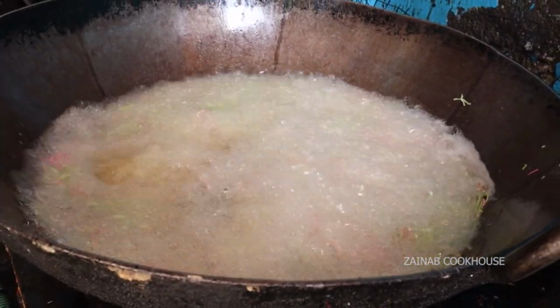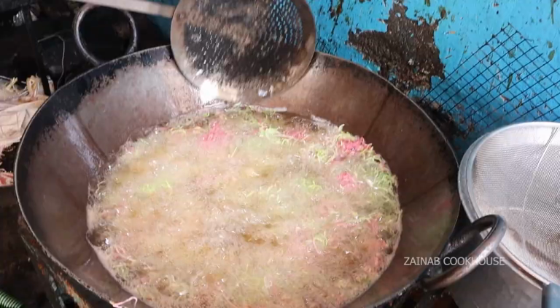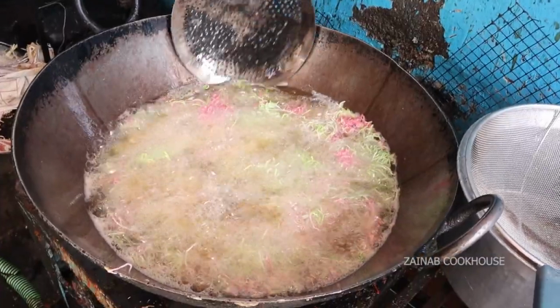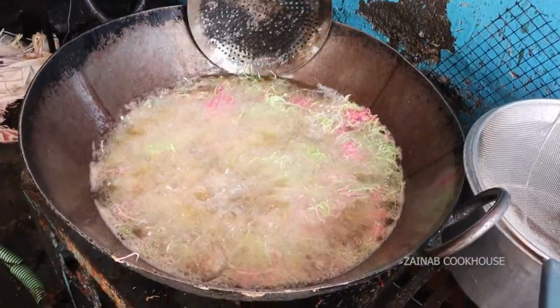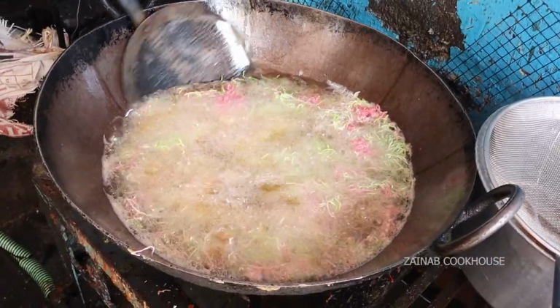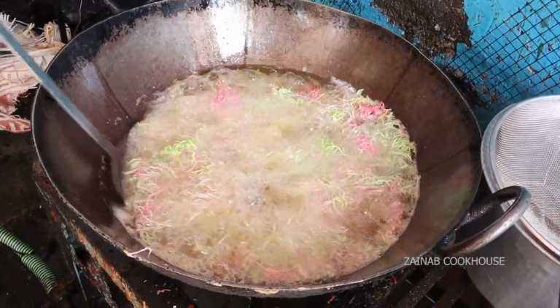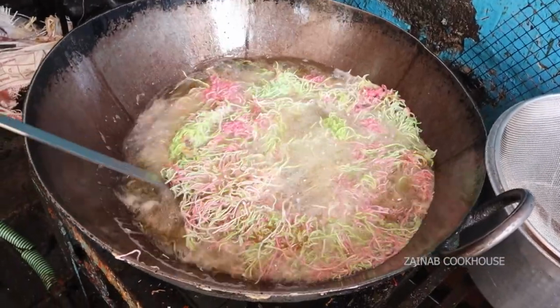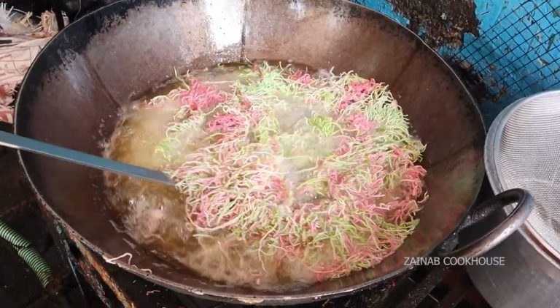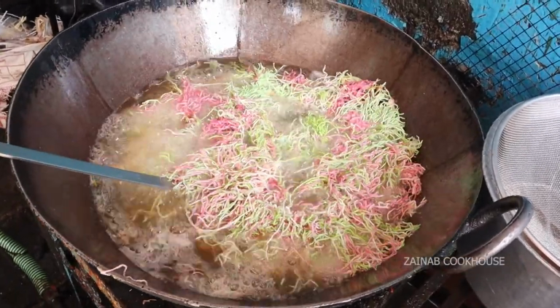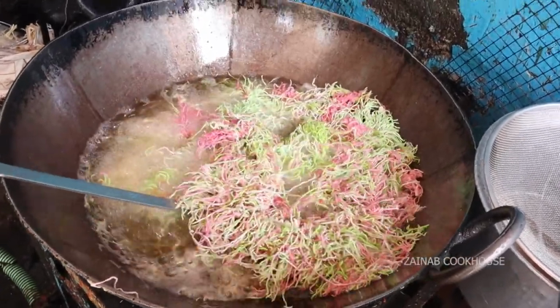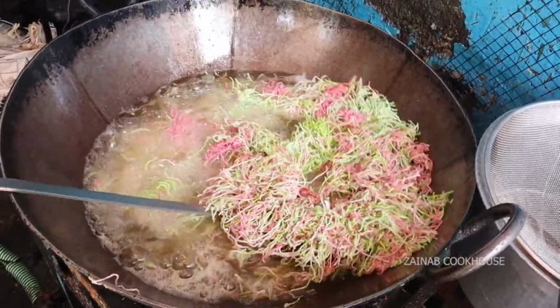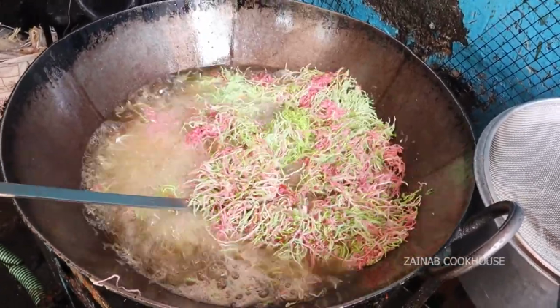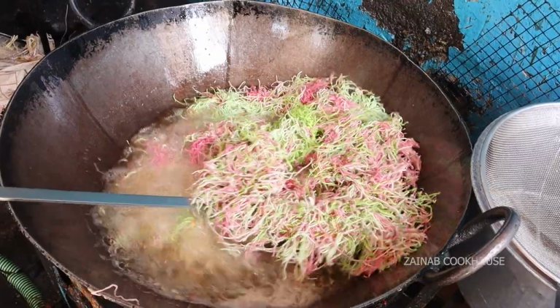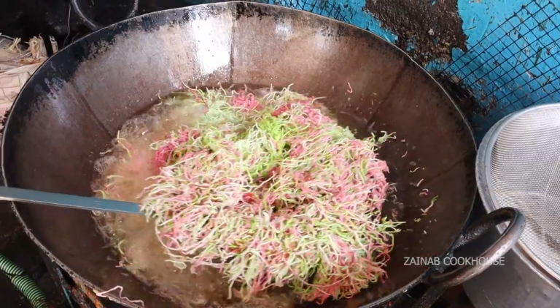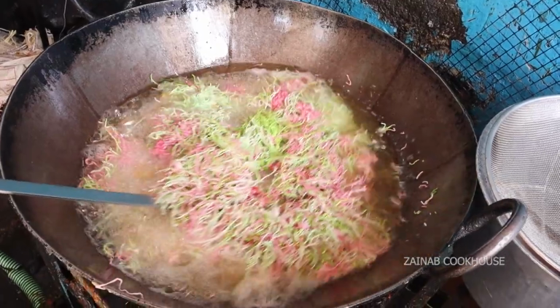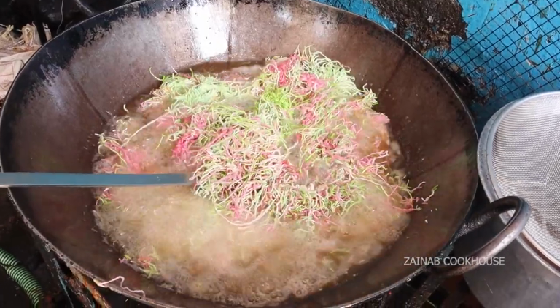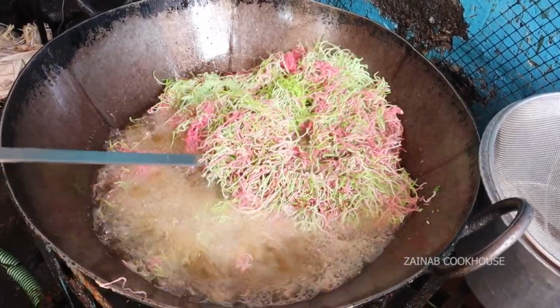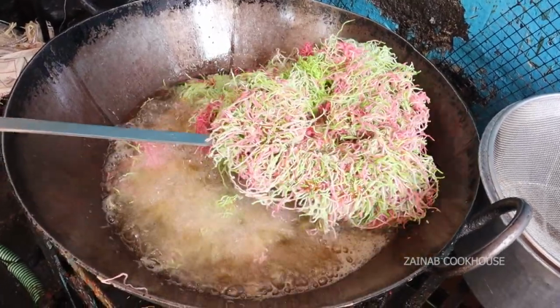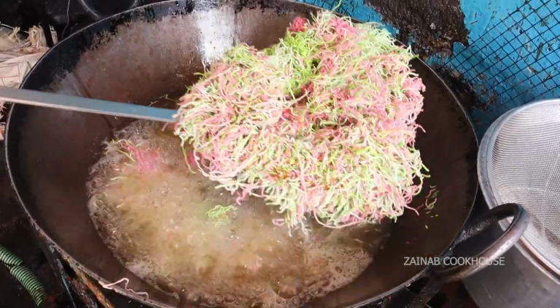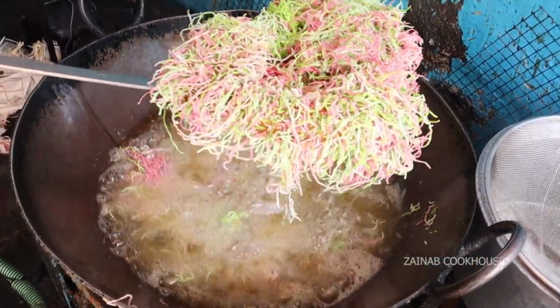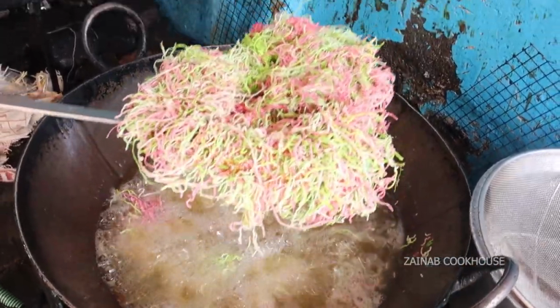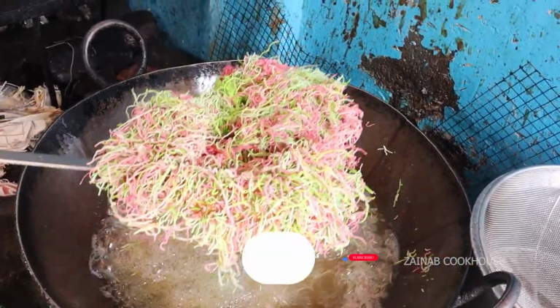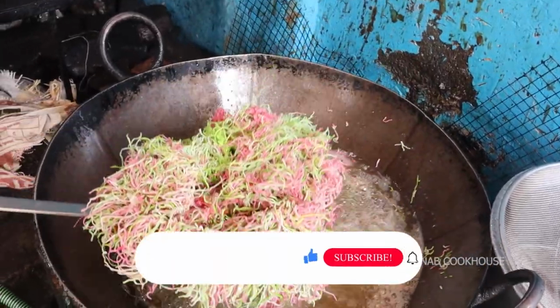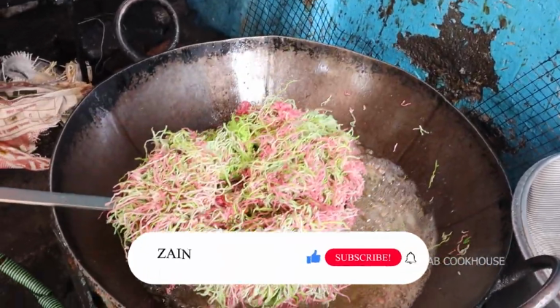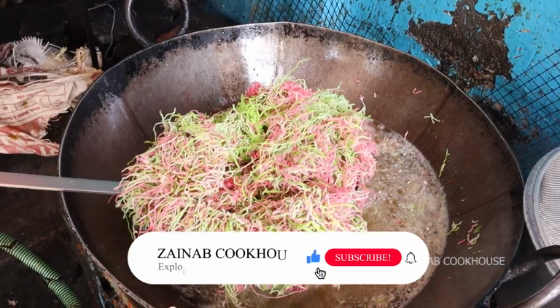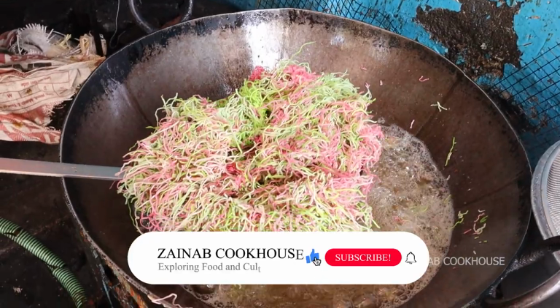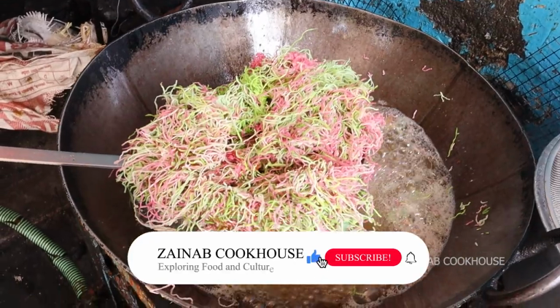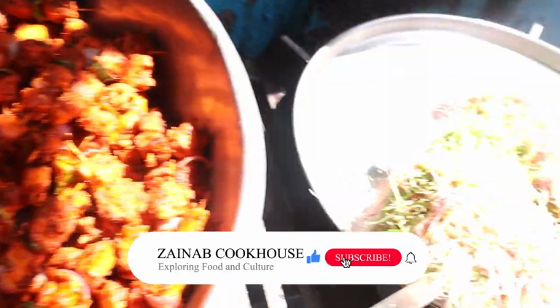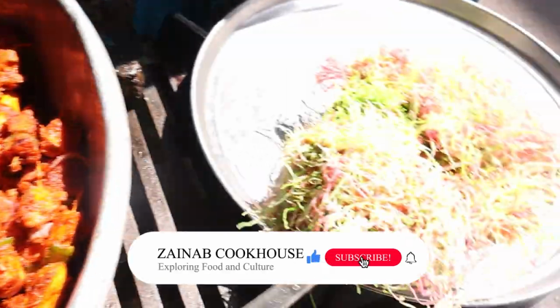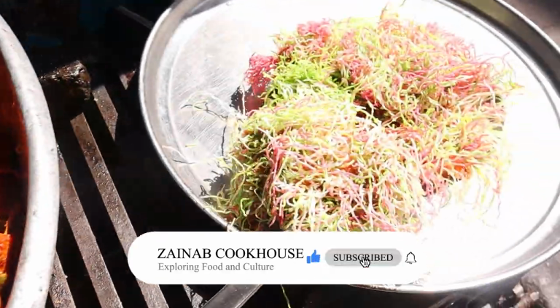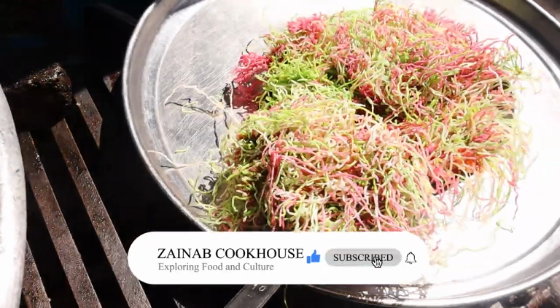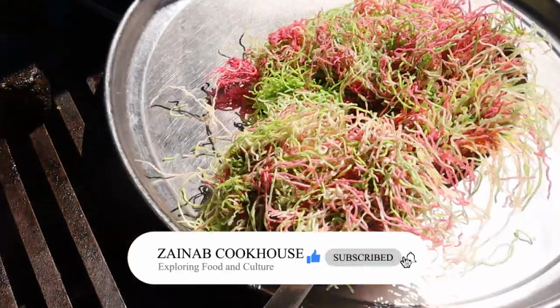Inshallah, in the future, you will see recipes that will make your heart happy. Many of you have congratulated us for 25k subscribers — thank you so much. We'll see you next time. Till then, take care. Allah Hafiz.